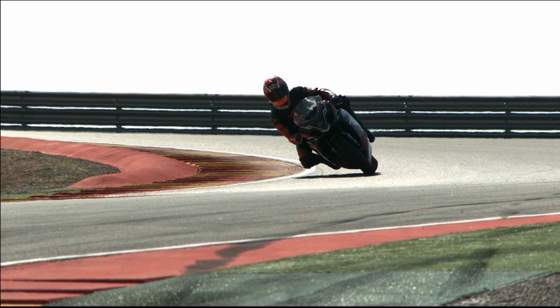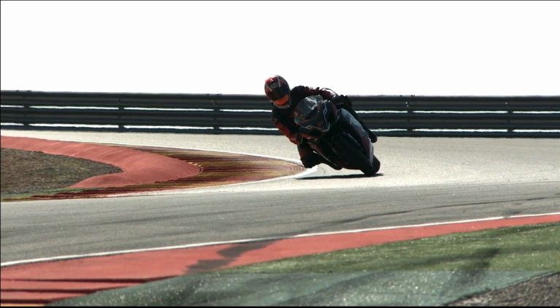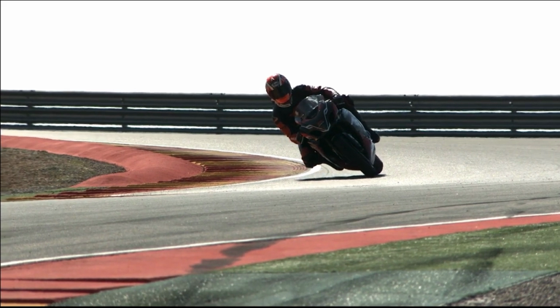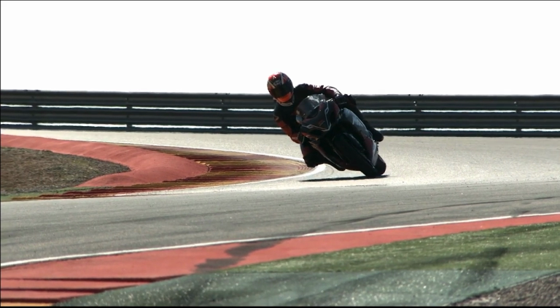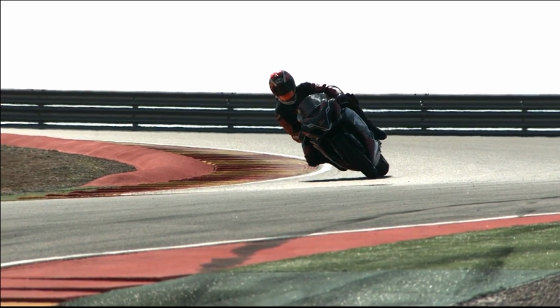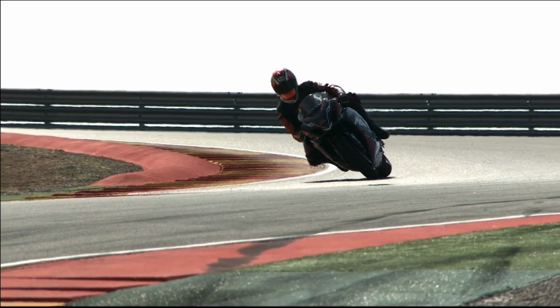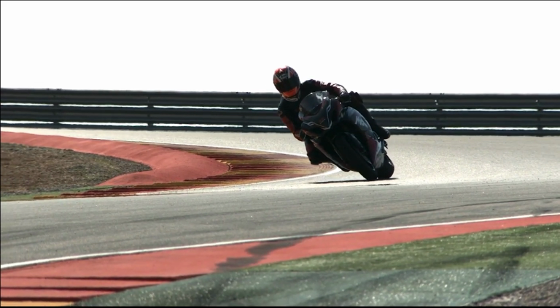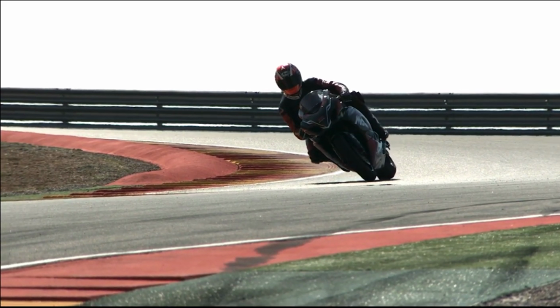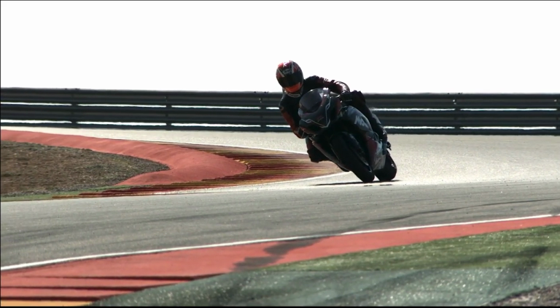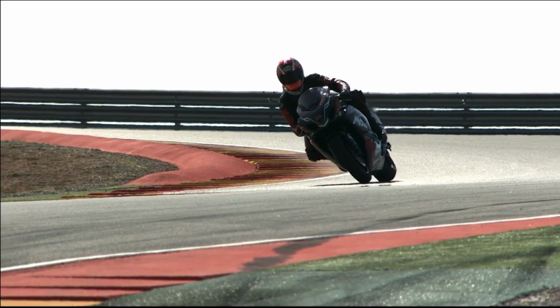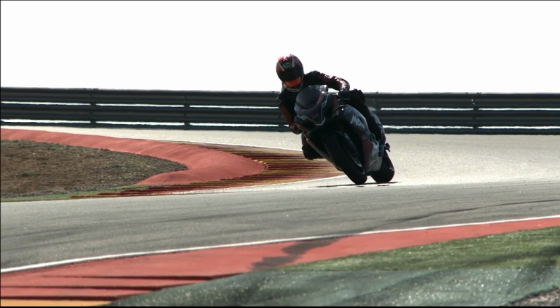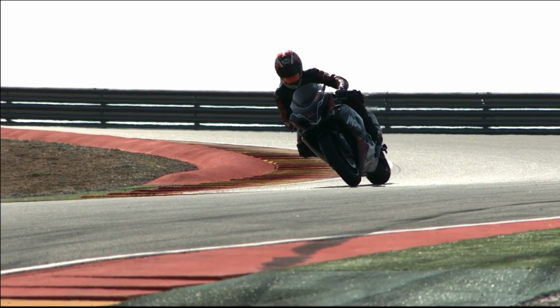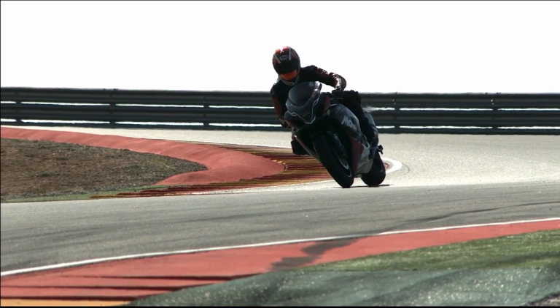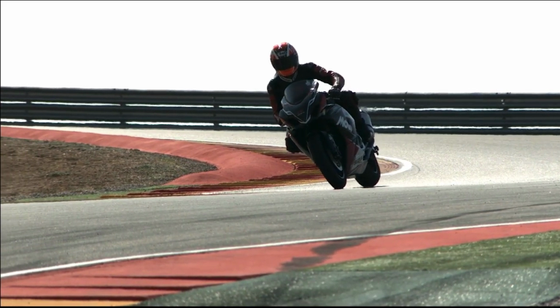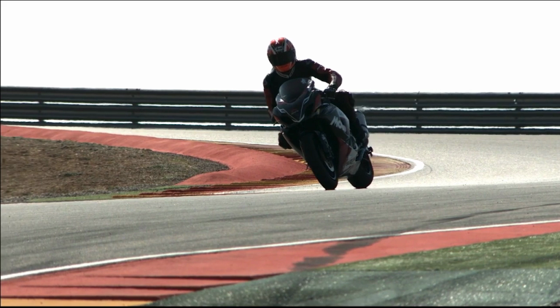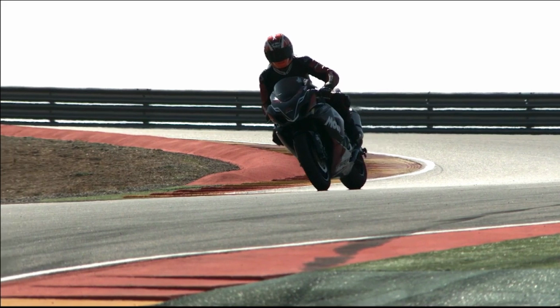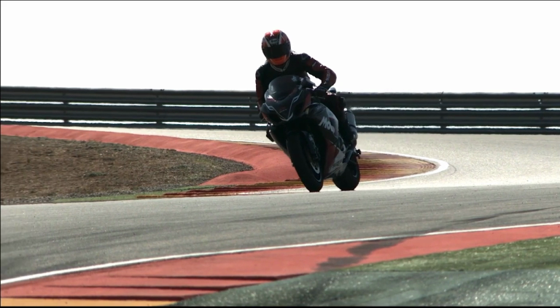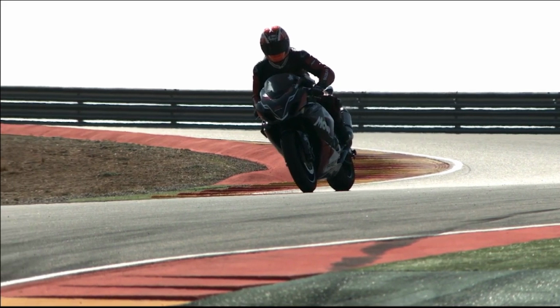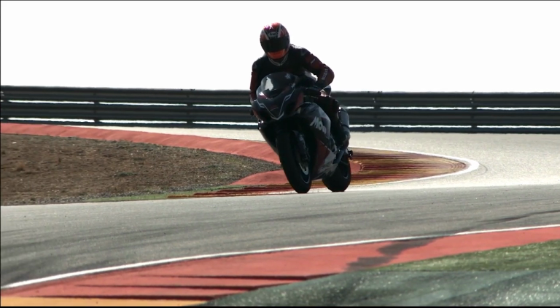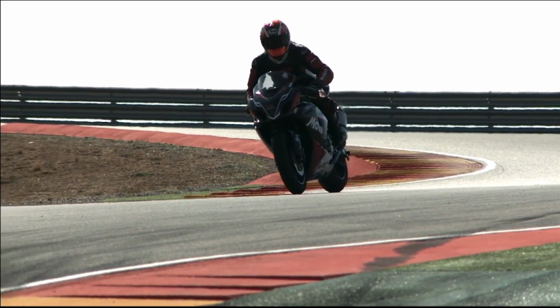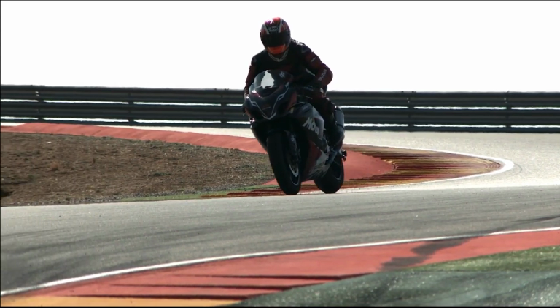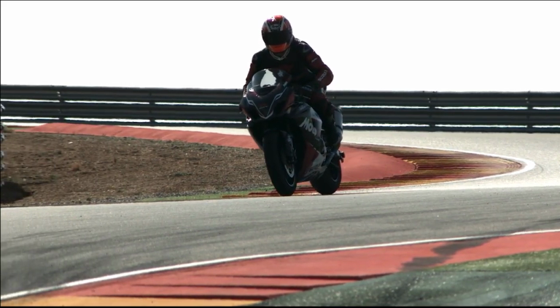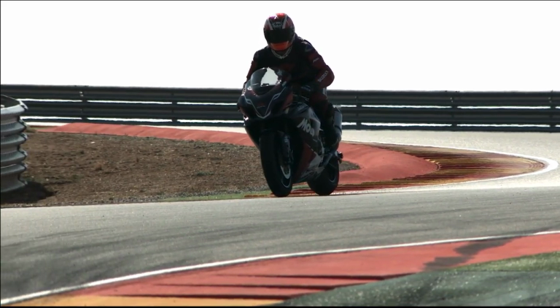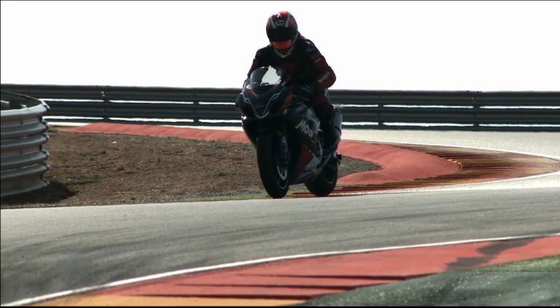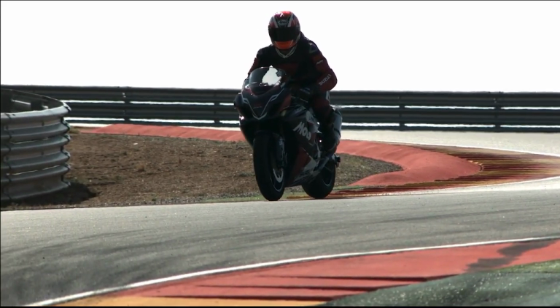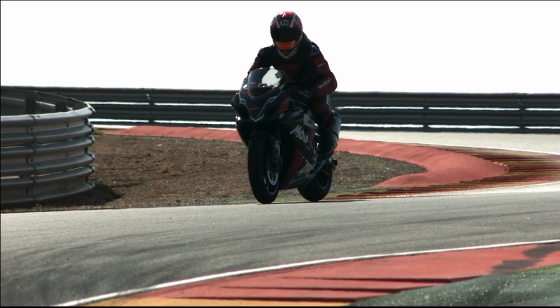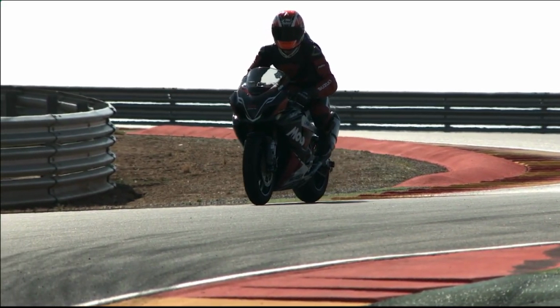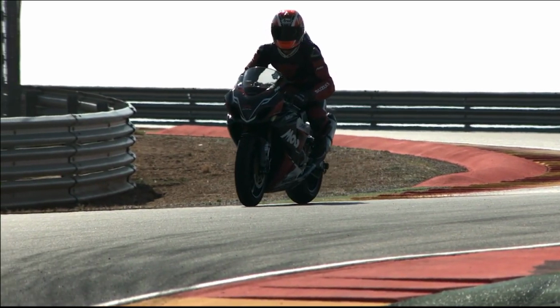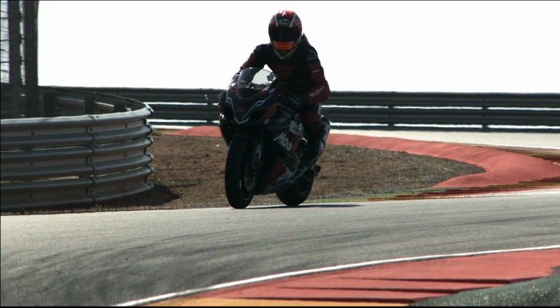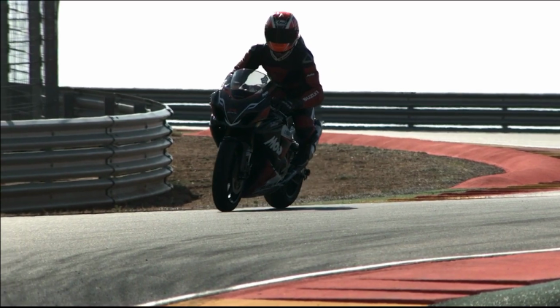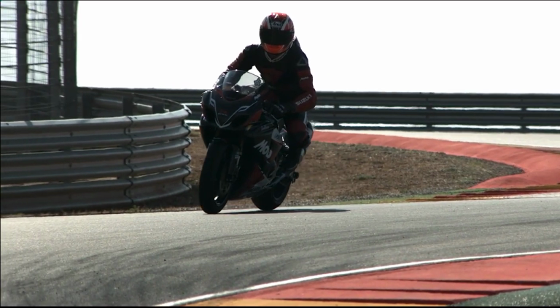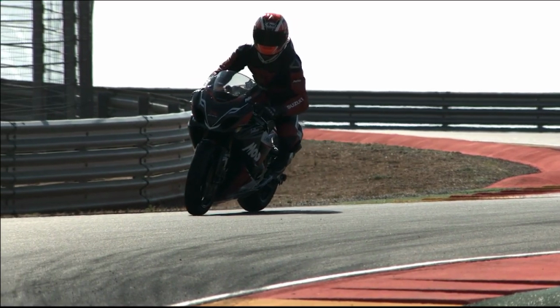Like every corner I make sure I release the brake before I get too much lean angle and then have enough speed to travel through the chicane without having to accelerate before the exit.